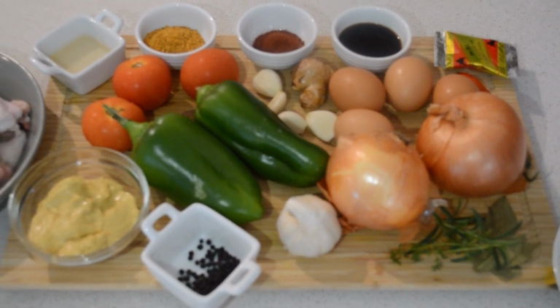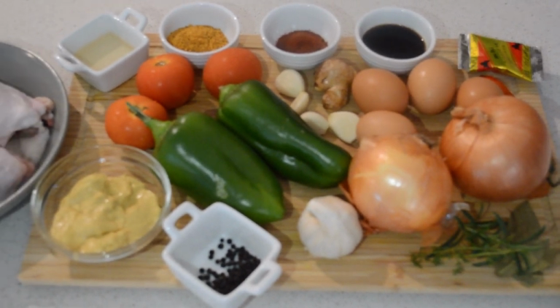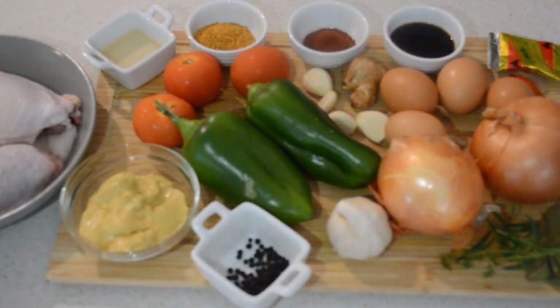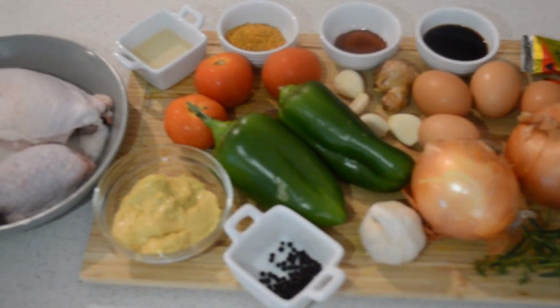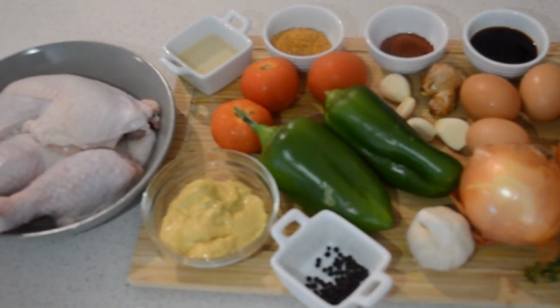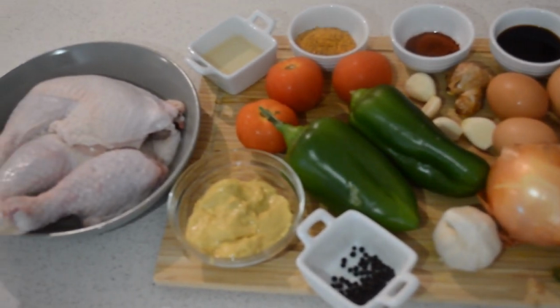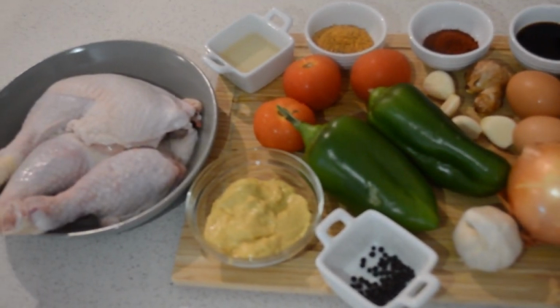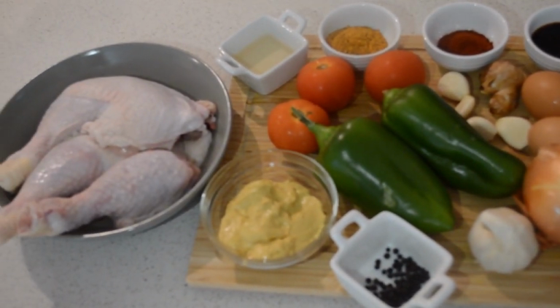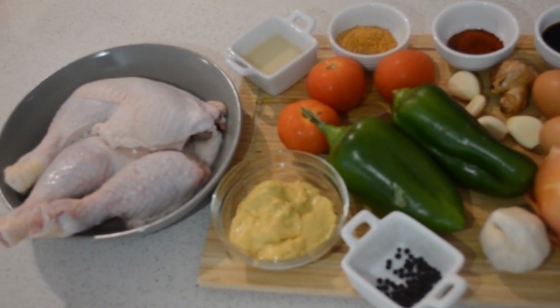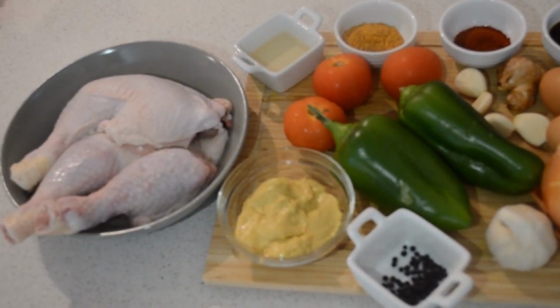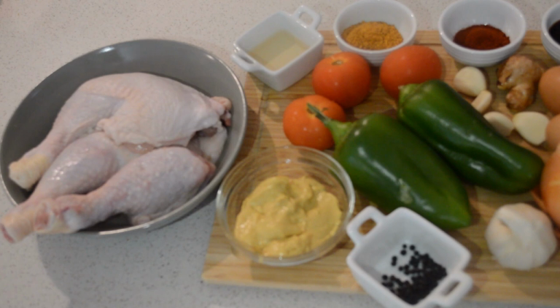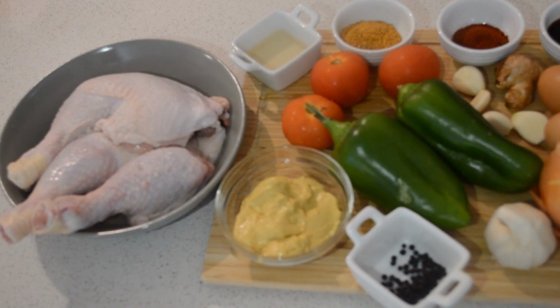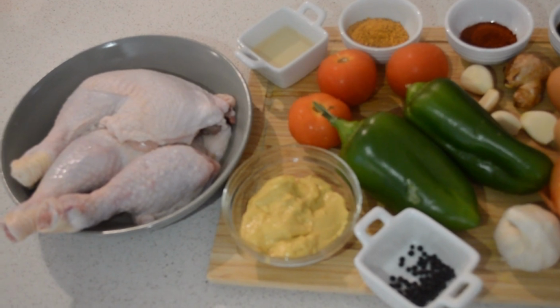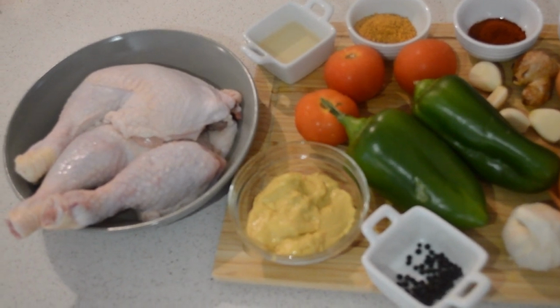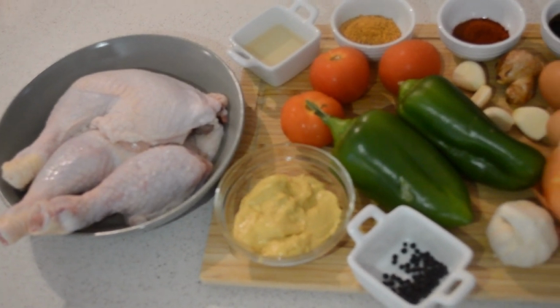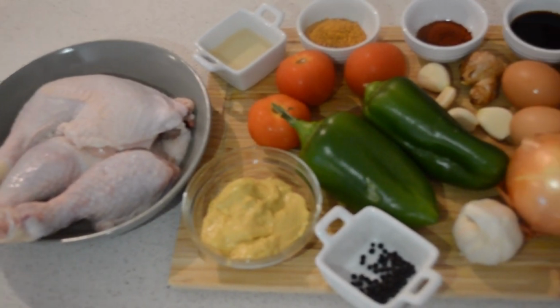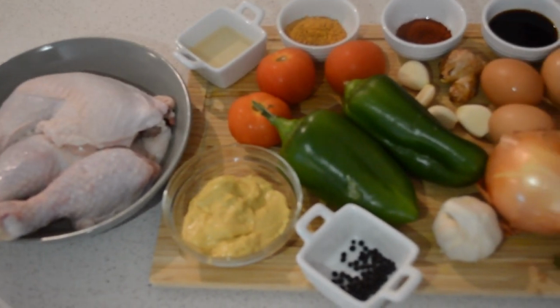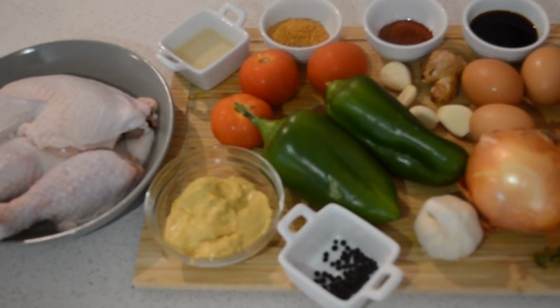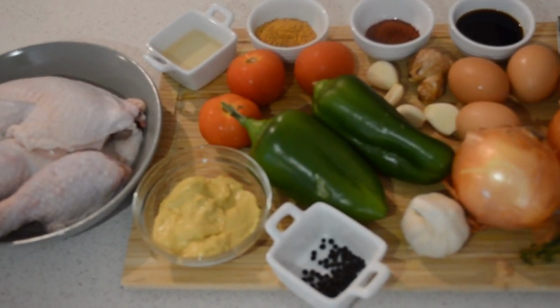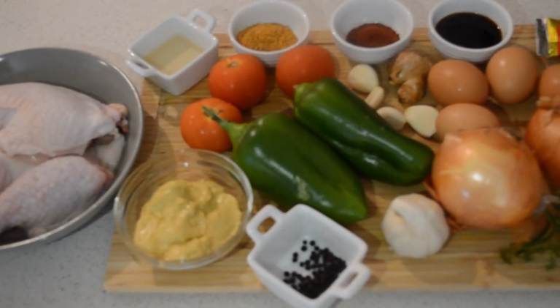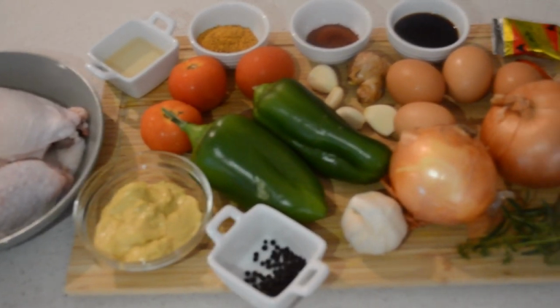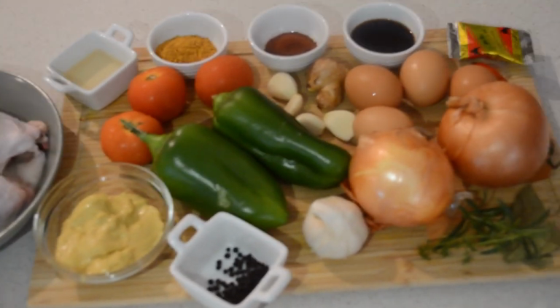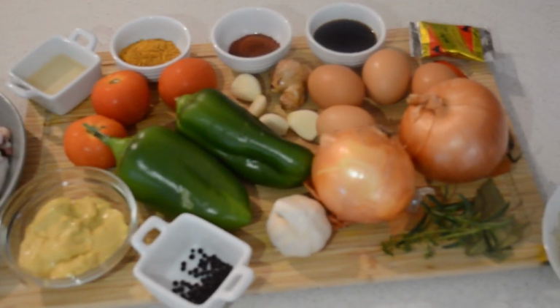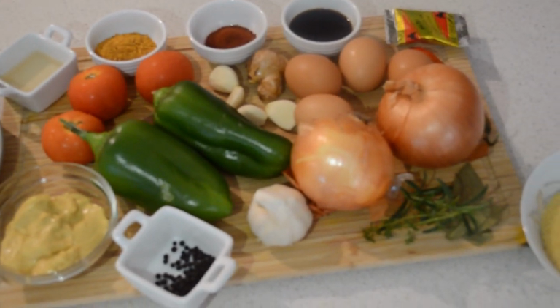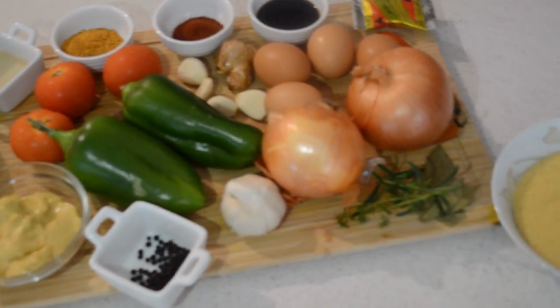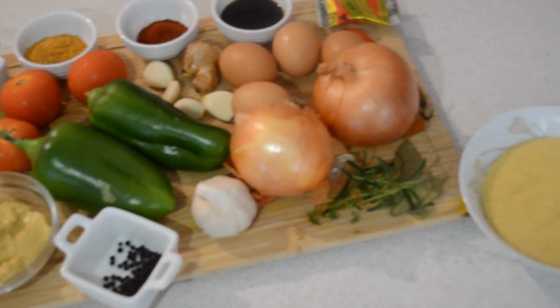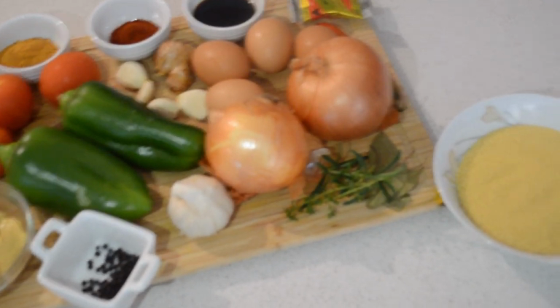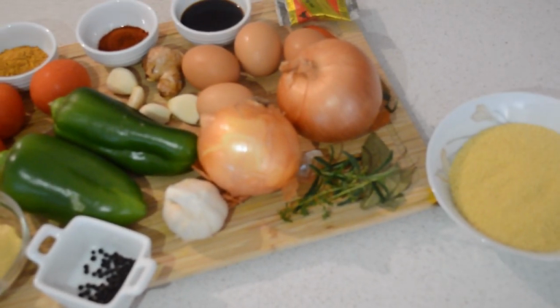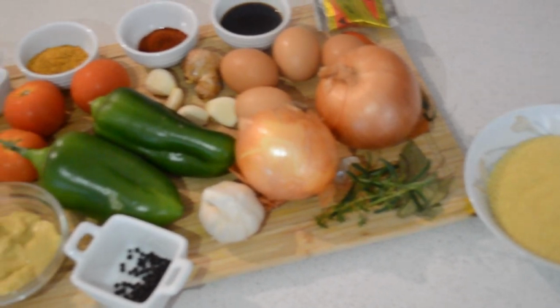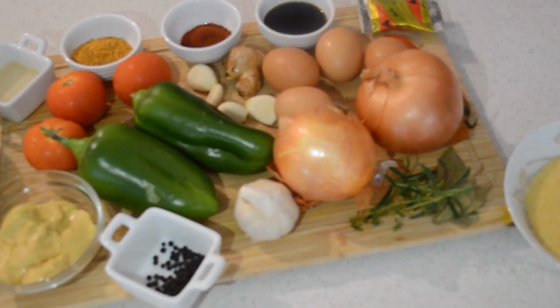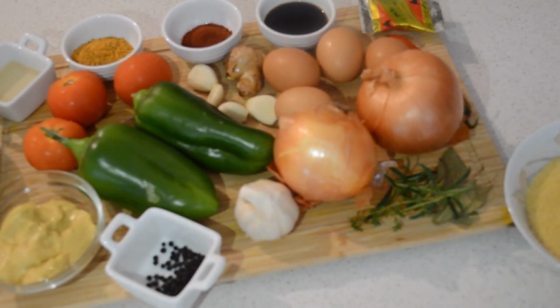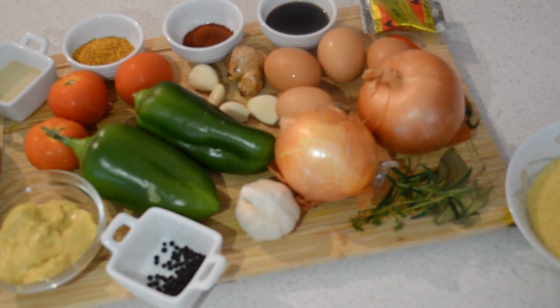First, those are the ingredients I'm gonna use for this recipe. As I go I will show you guys more ingredients. If you haven't subscribed, click that subscribe button down there and click the bell so anytime I post a new video you'll be notified.